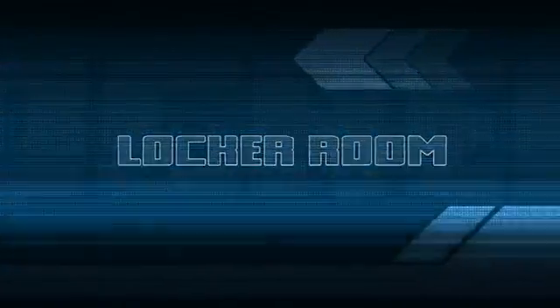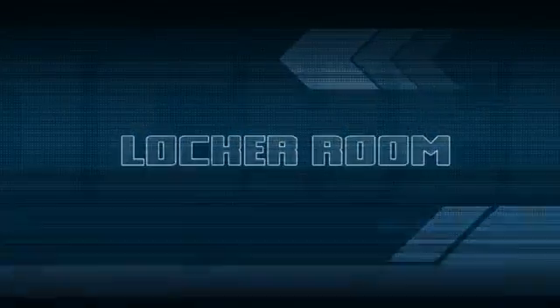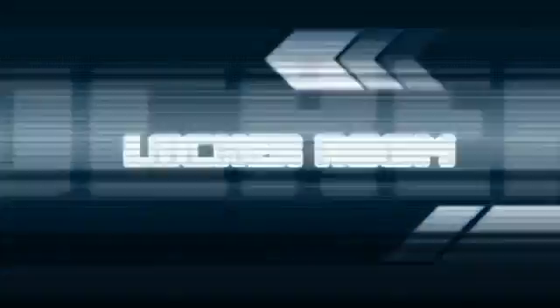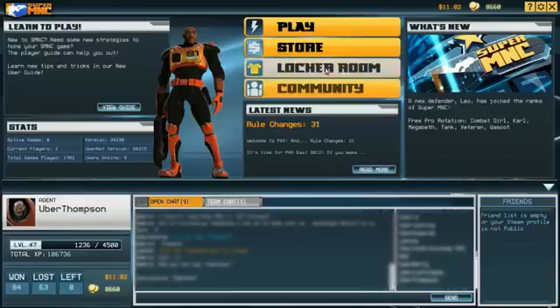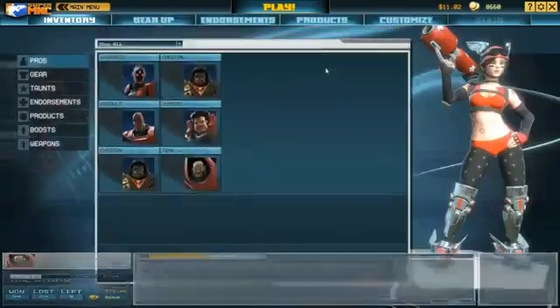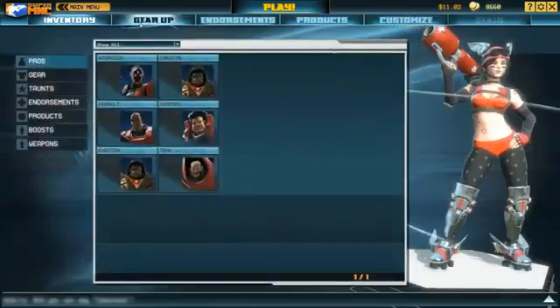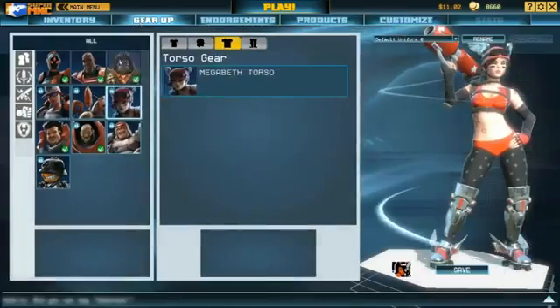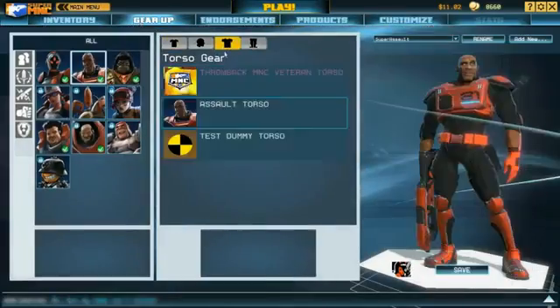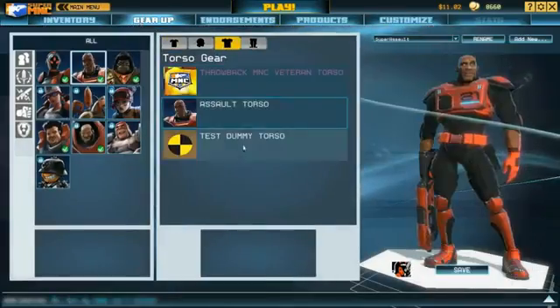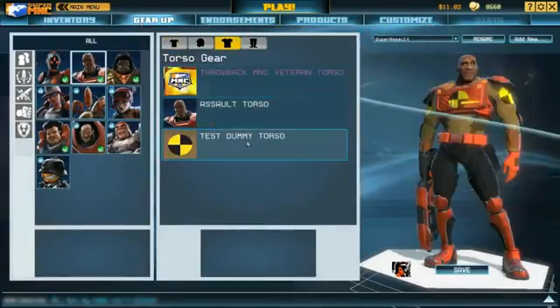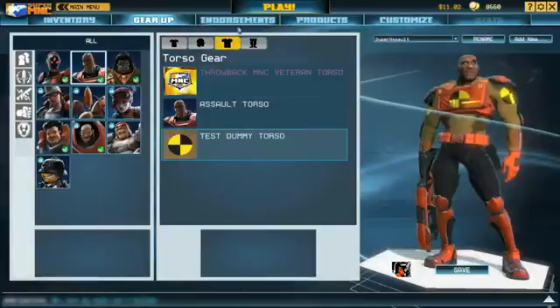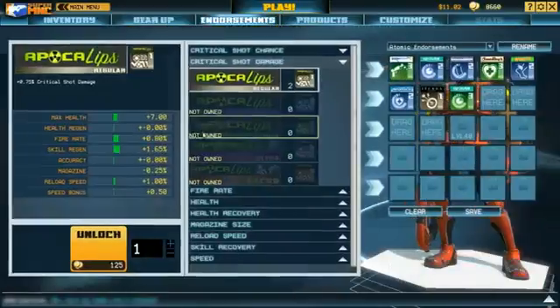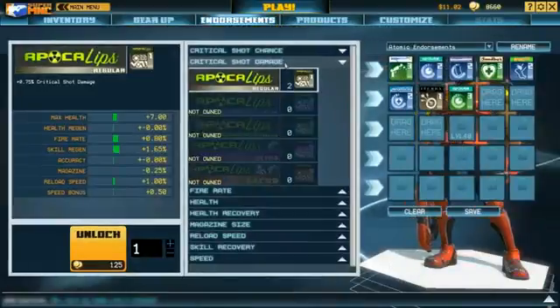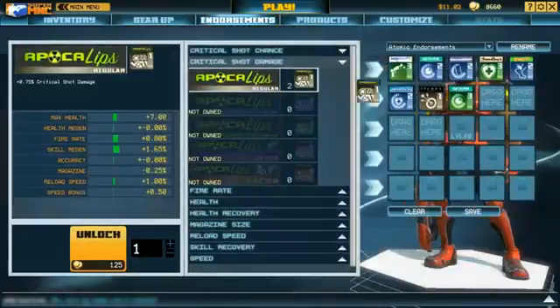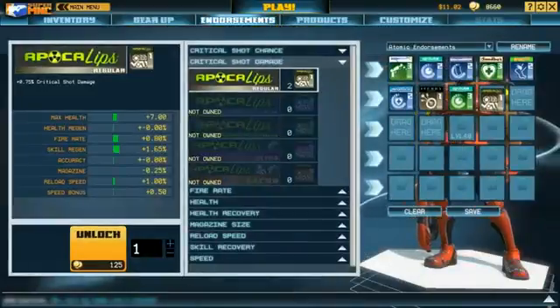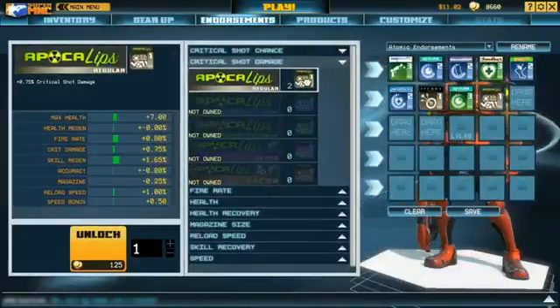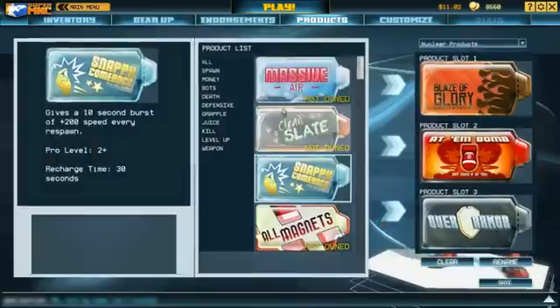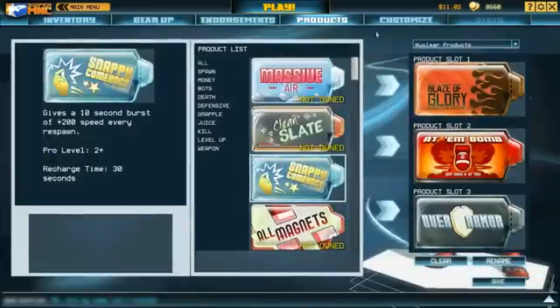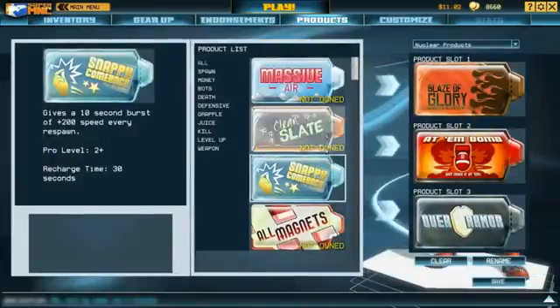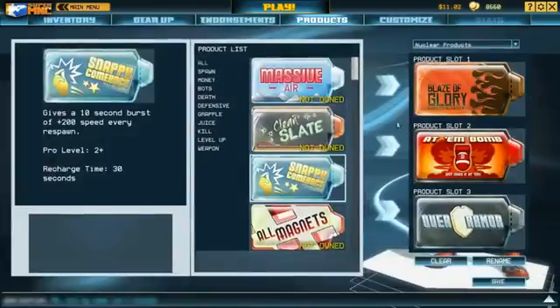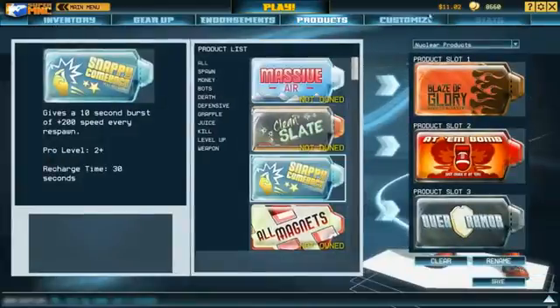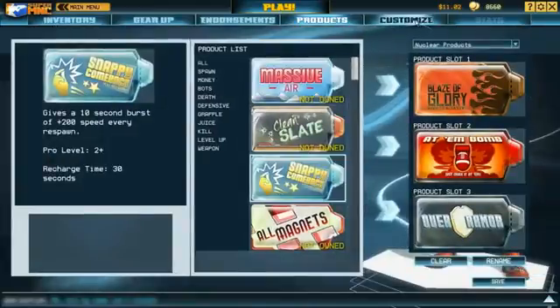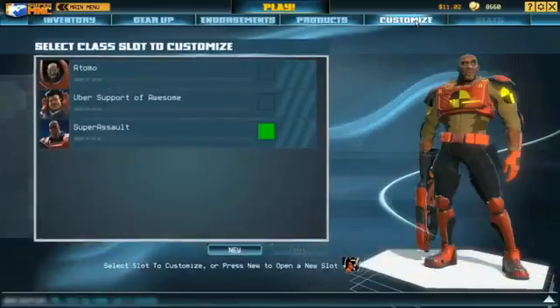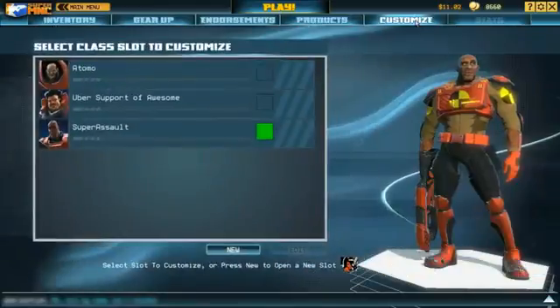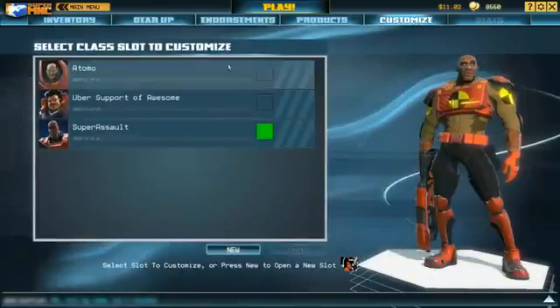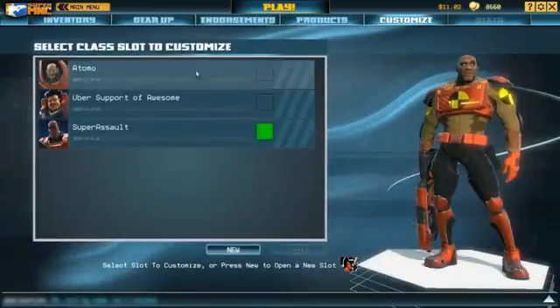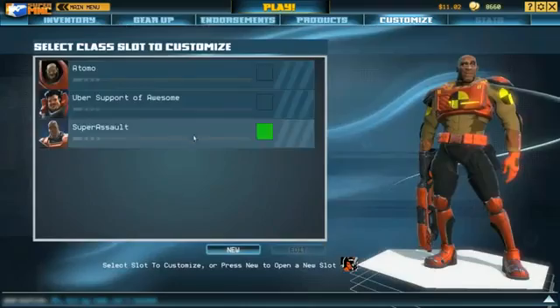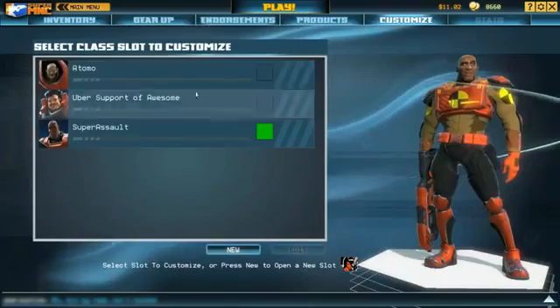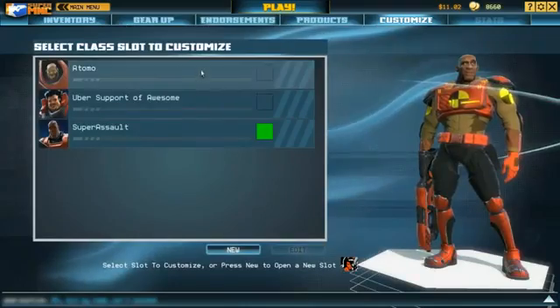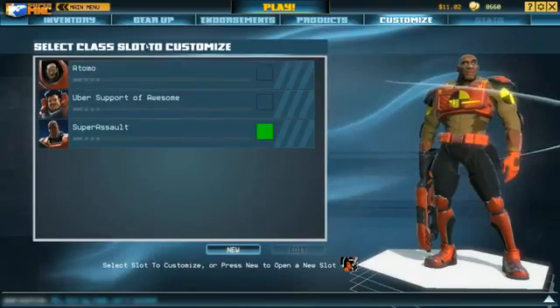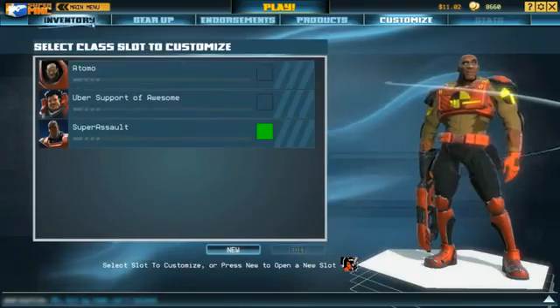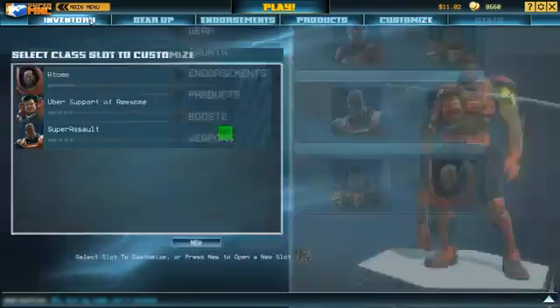Inside your locker room, you can set up what you want to look like, what set of endorsements you want to use, and what products you want to use. You can save them as custom classes so you can easily play what you want.